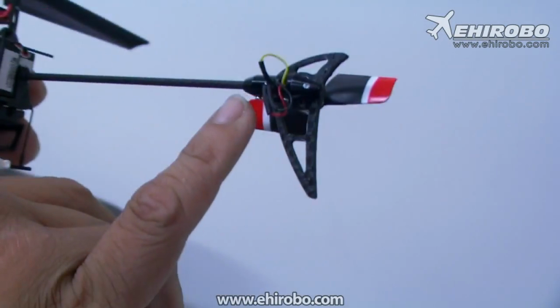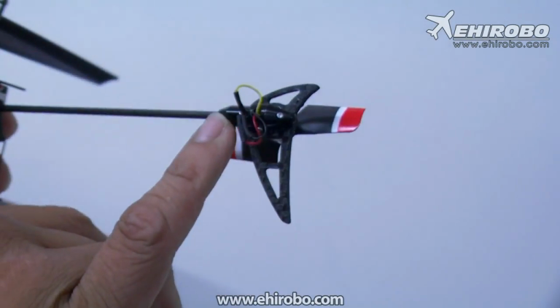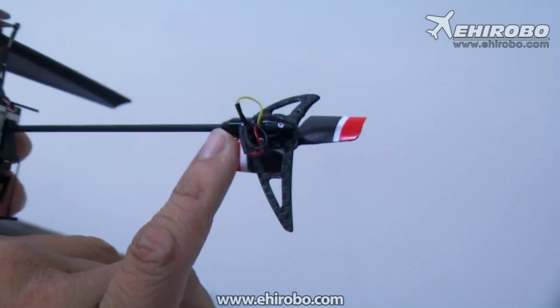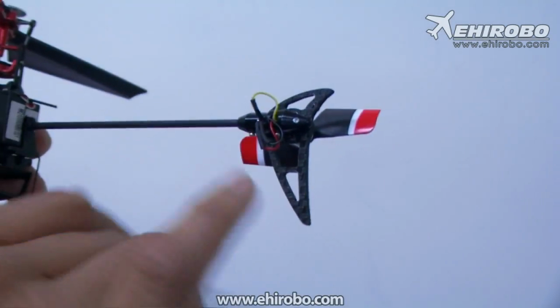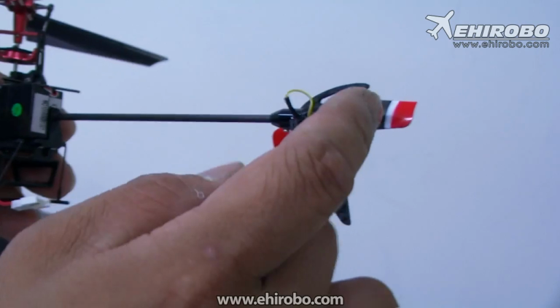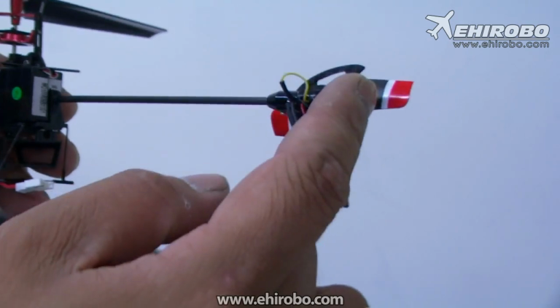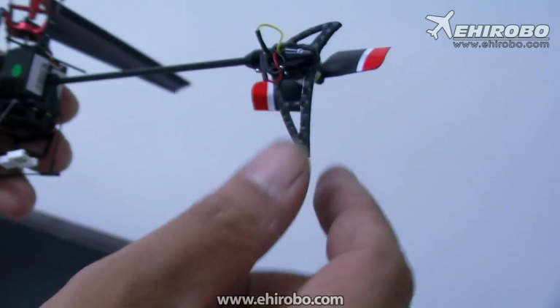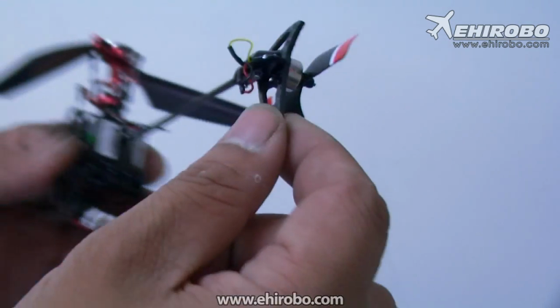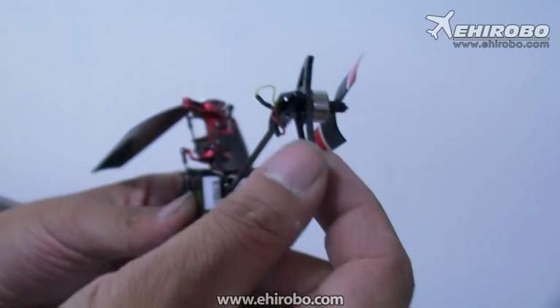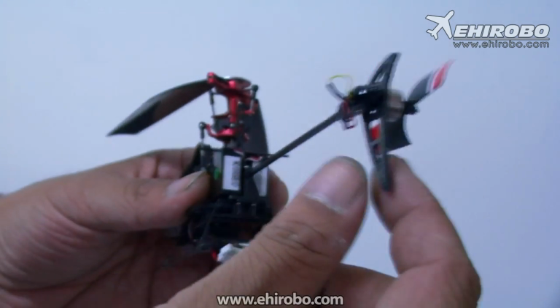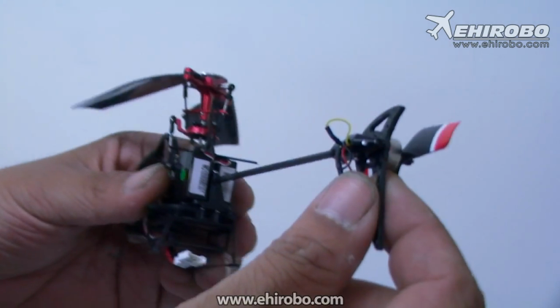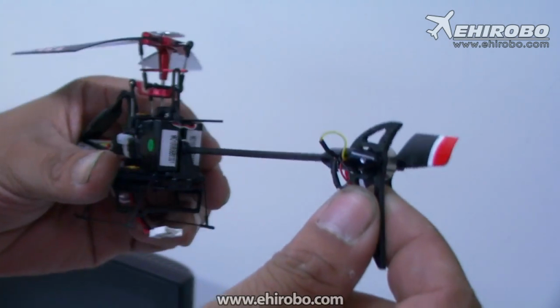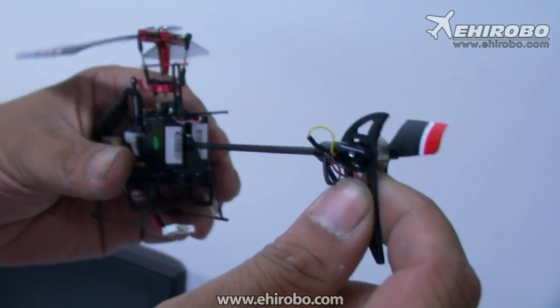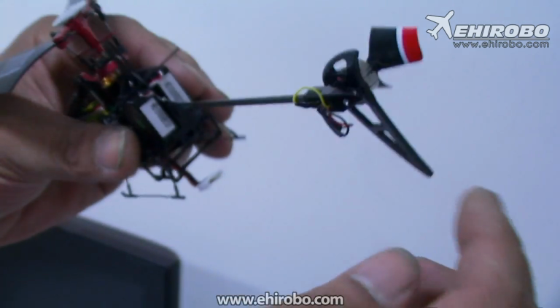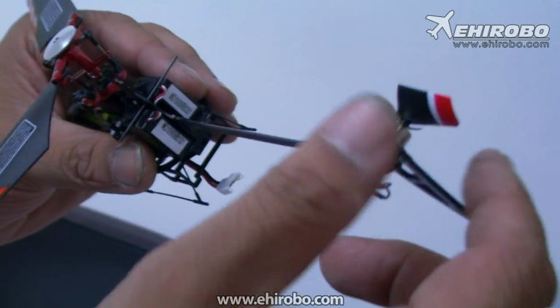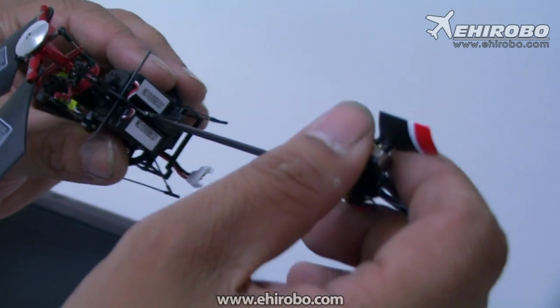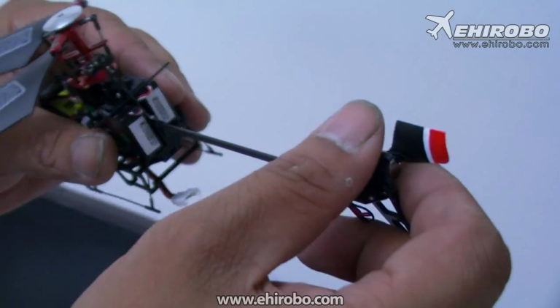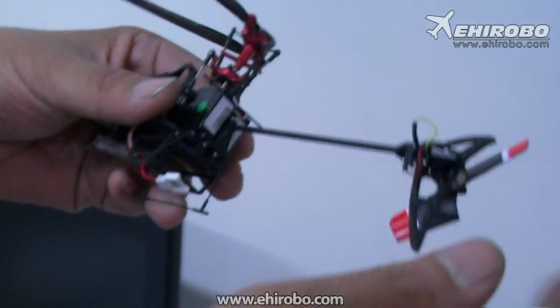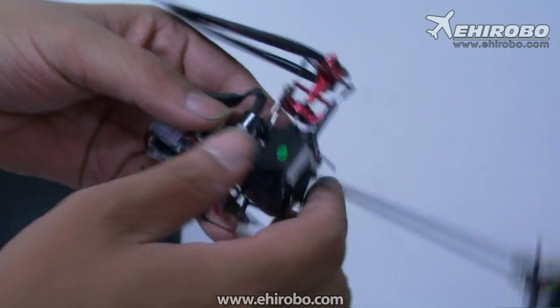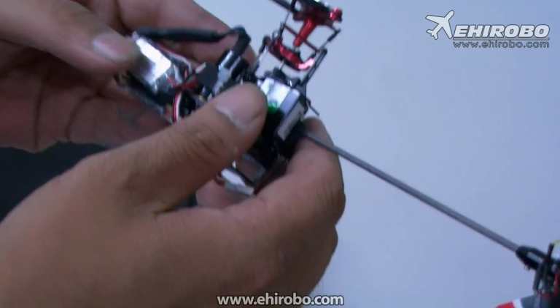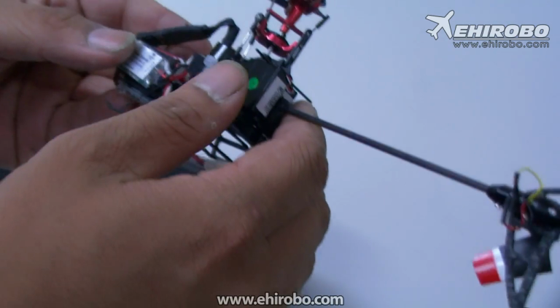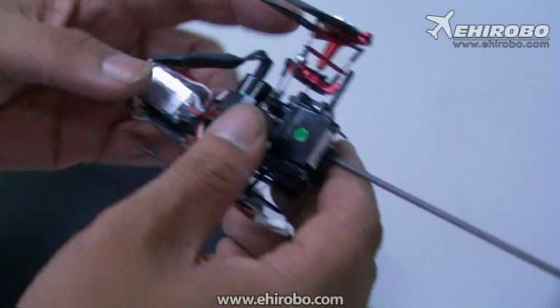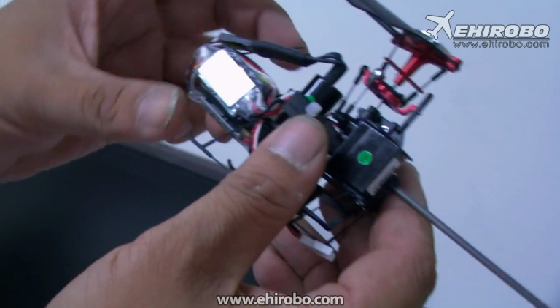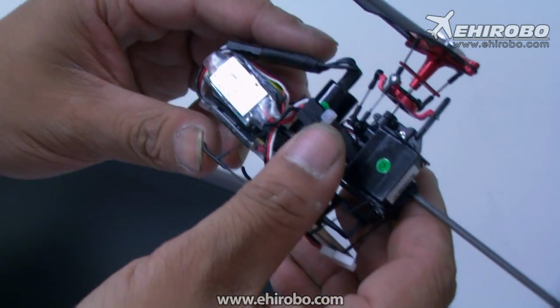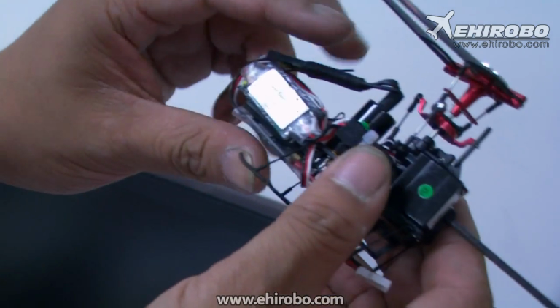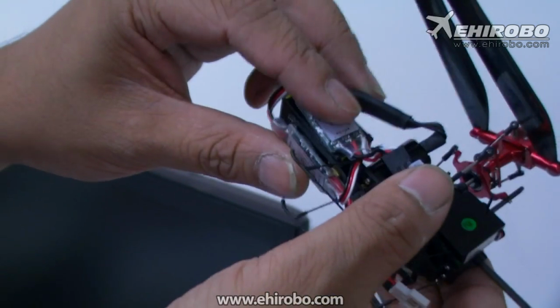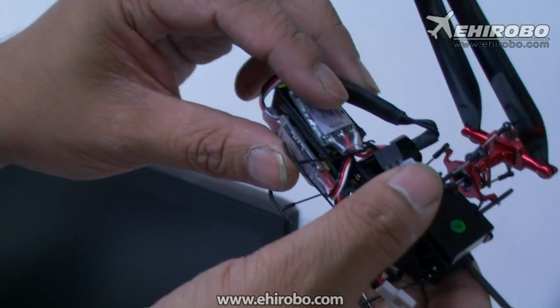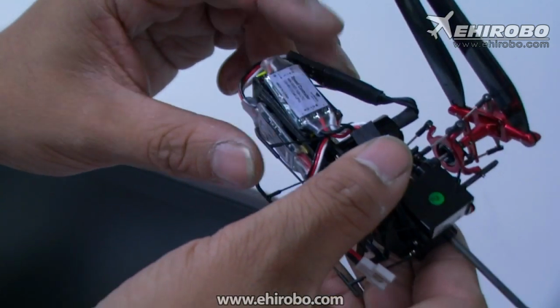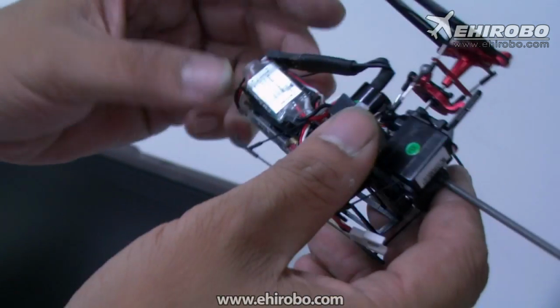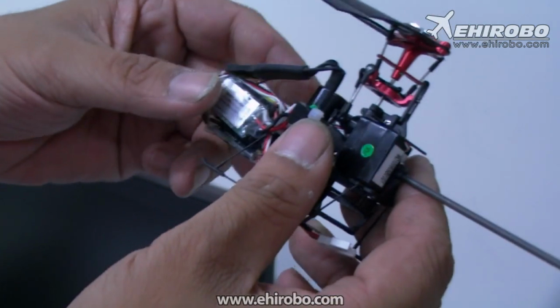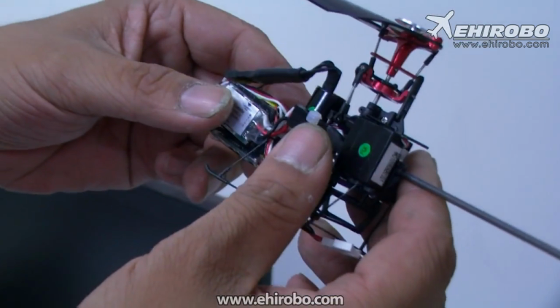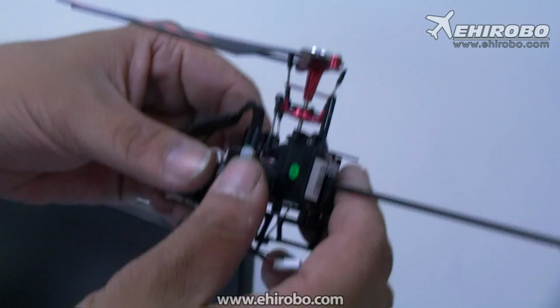This is a full aluminum alloy with extra thick carbon fiber tail fin to protect the tail motor. And then a full brushless motor, two brushless ESCs as well.